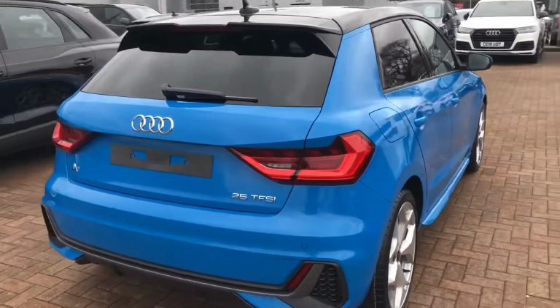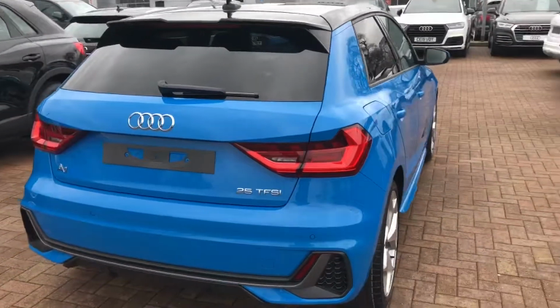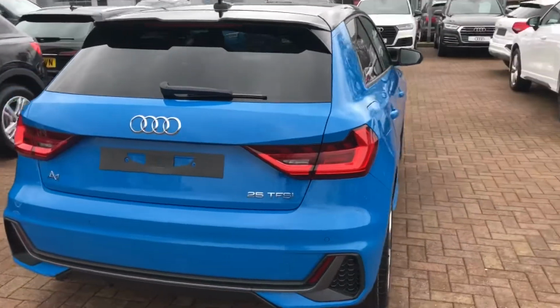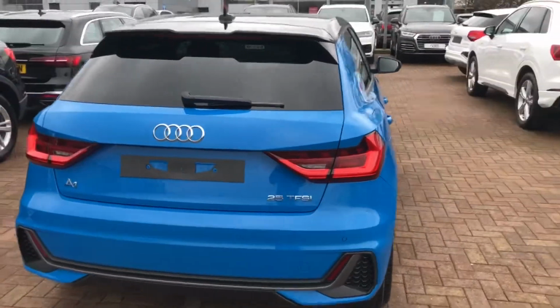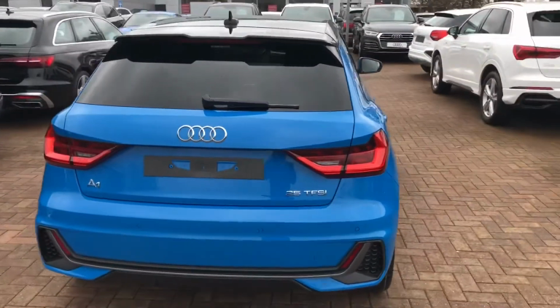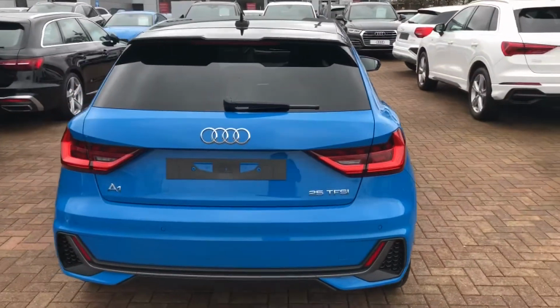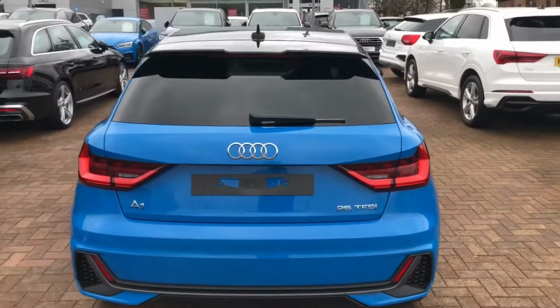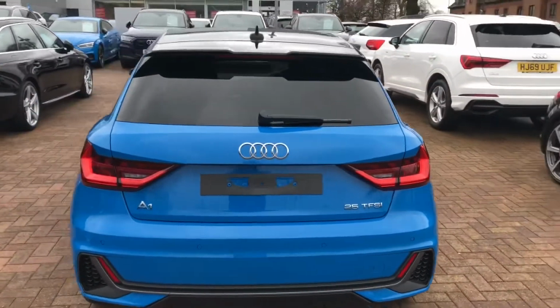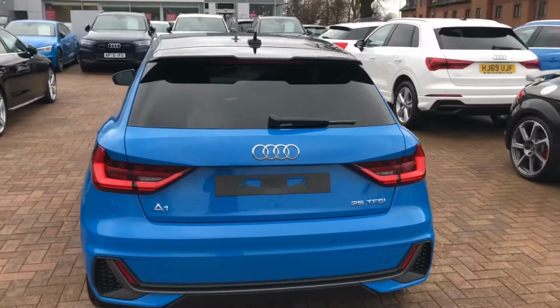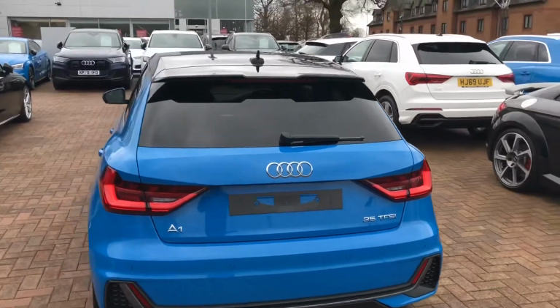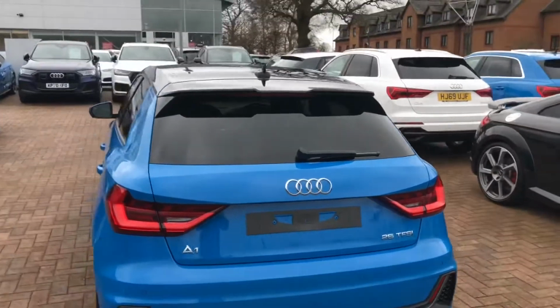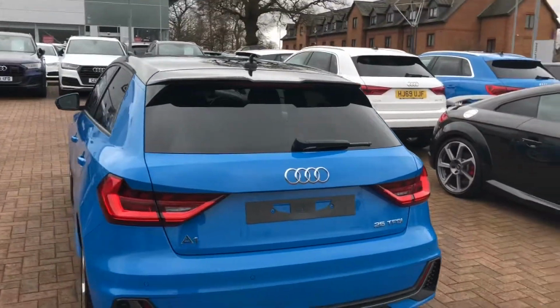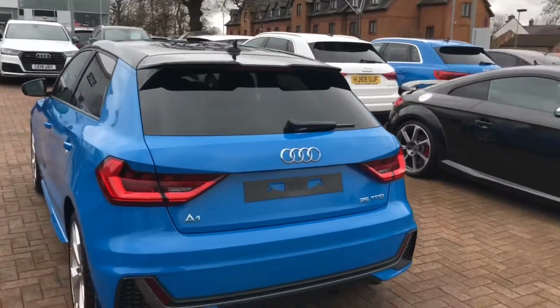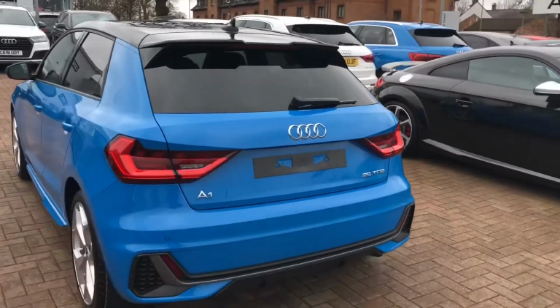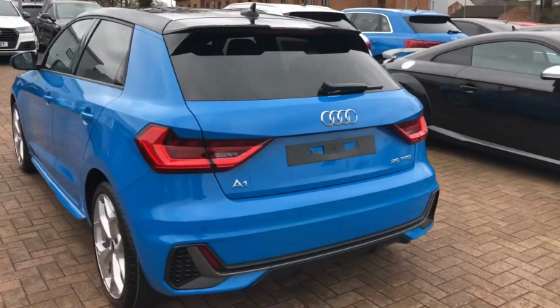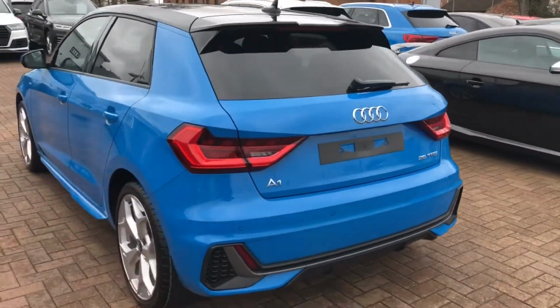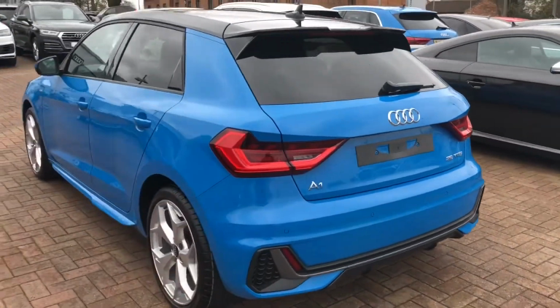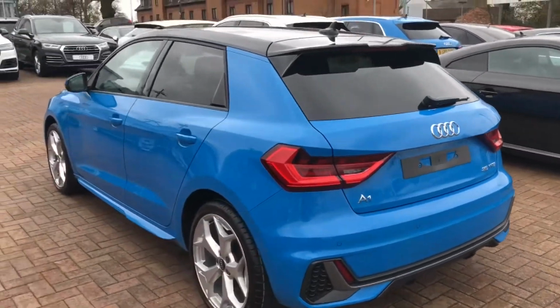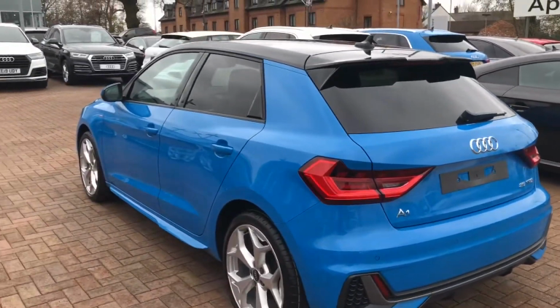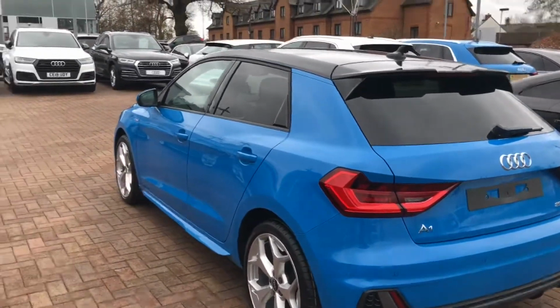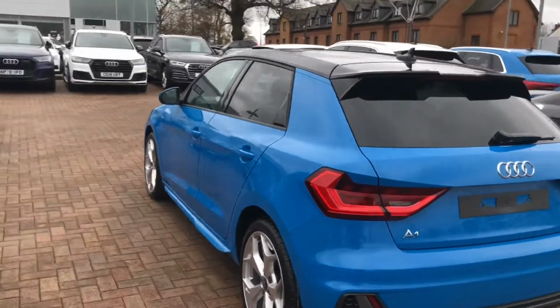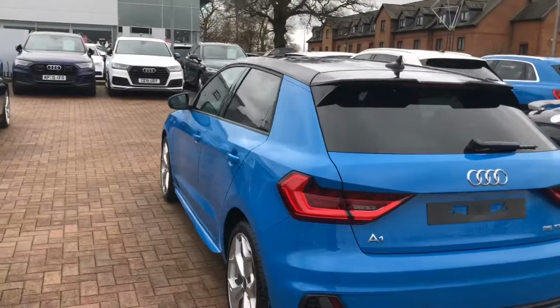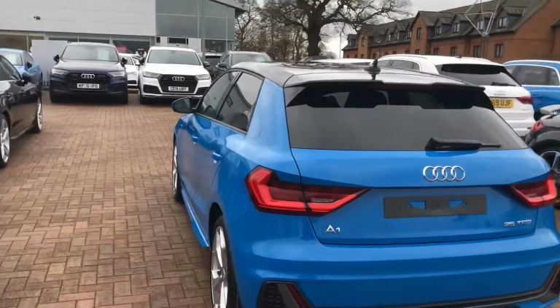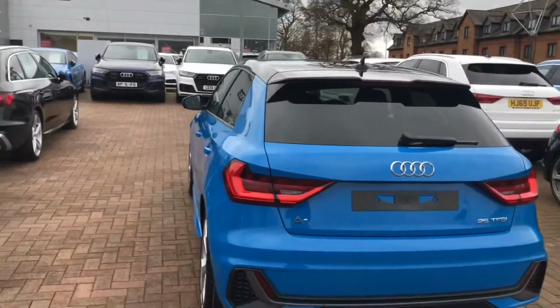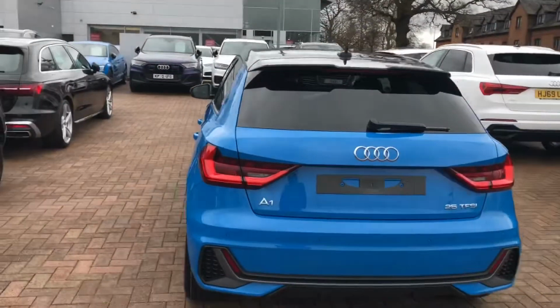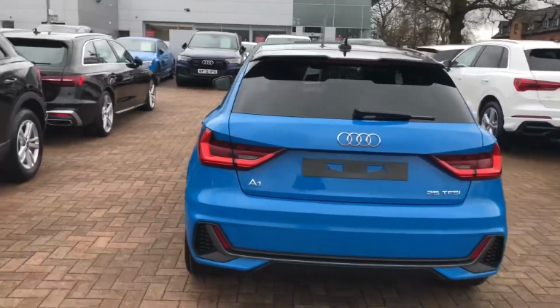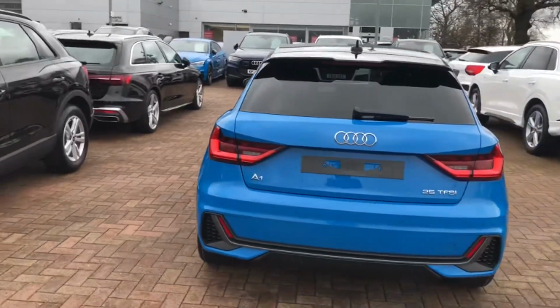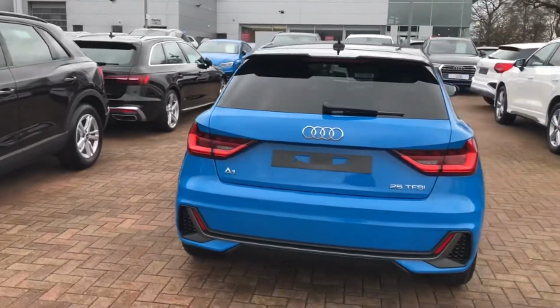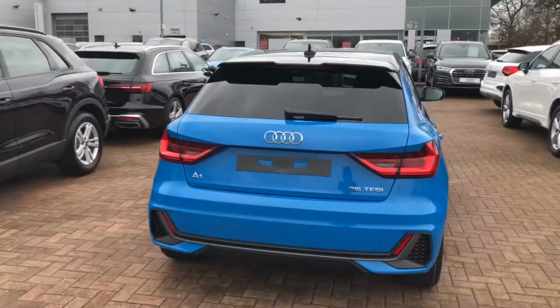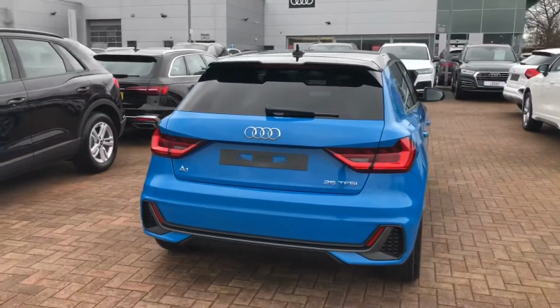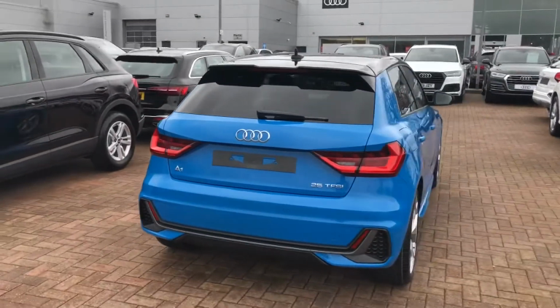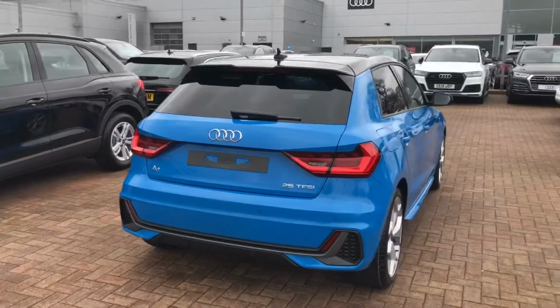Into the back of the car, you've got the rear S-Line spoiler at the top there. The car does come with the rear parking sensors. Being a brand new car, it does come with 3 years warranty and 3 years roadside assistance.